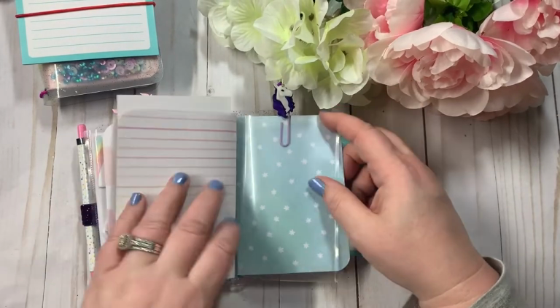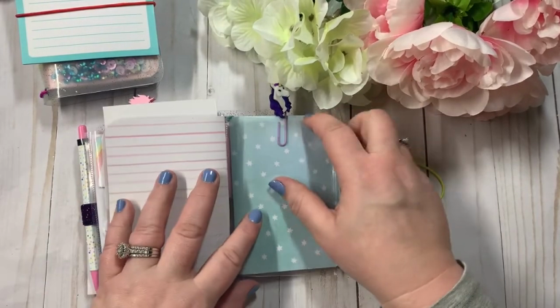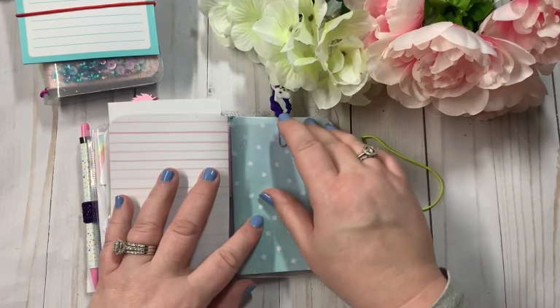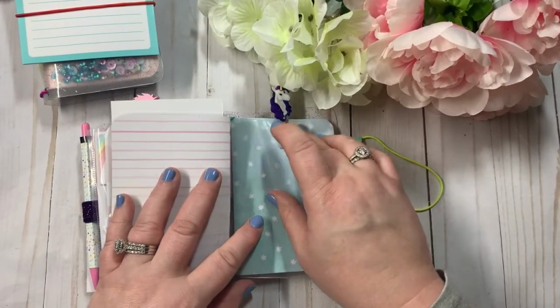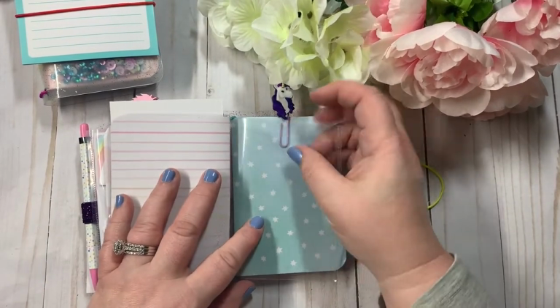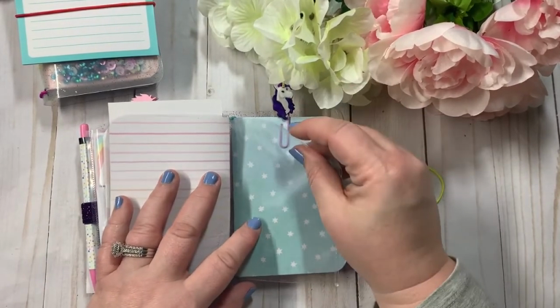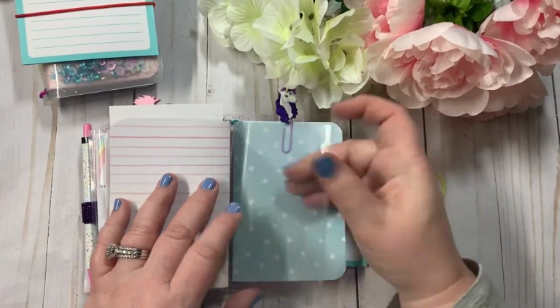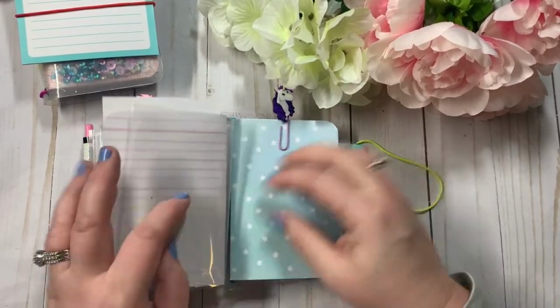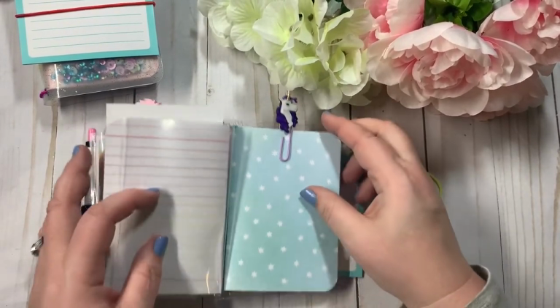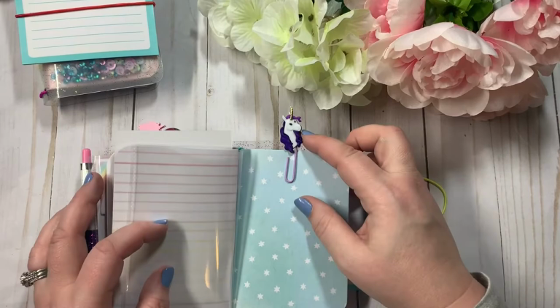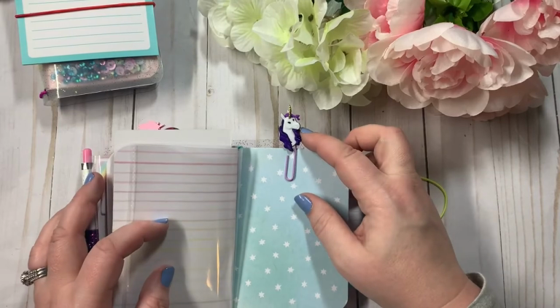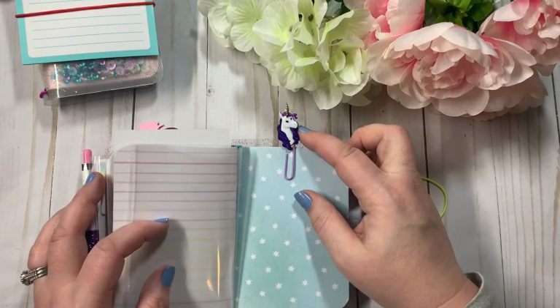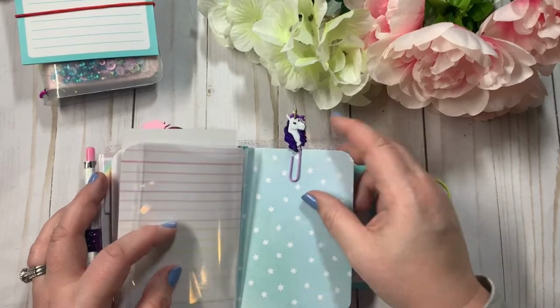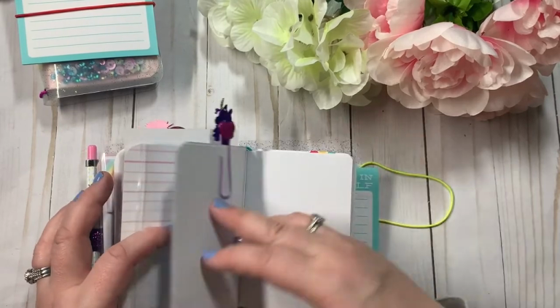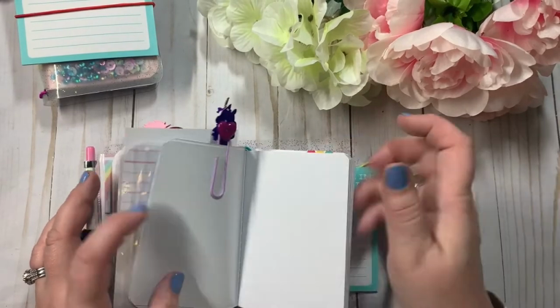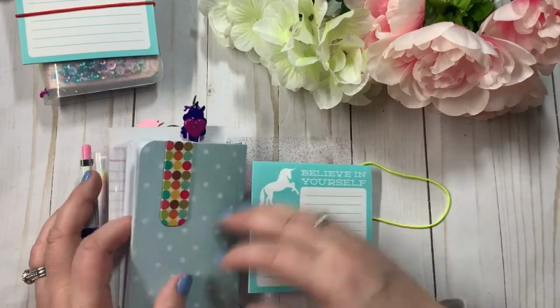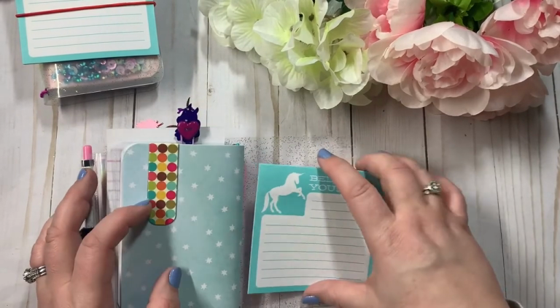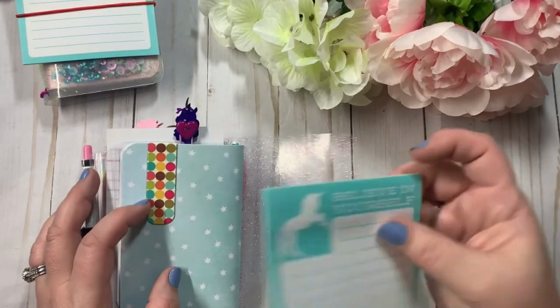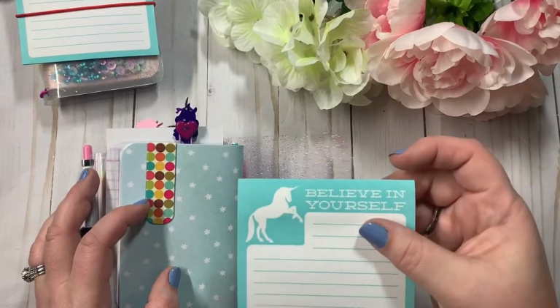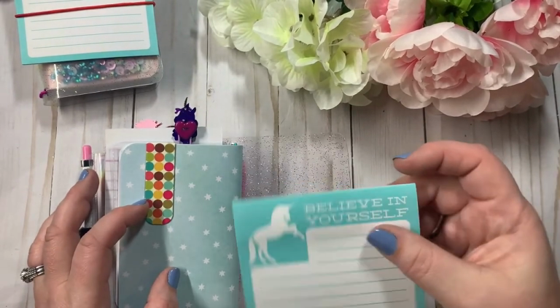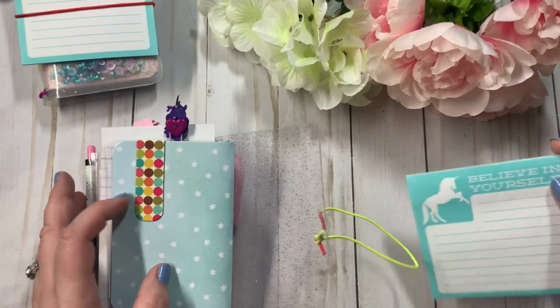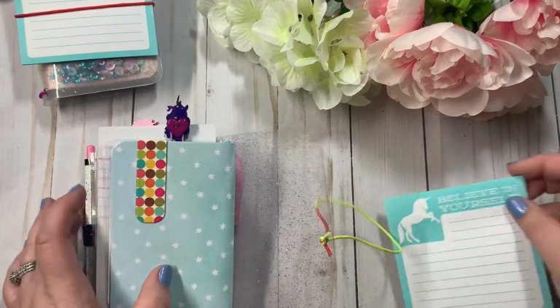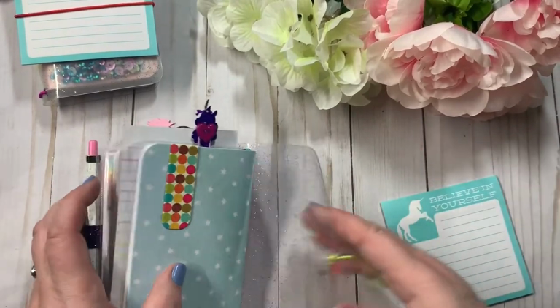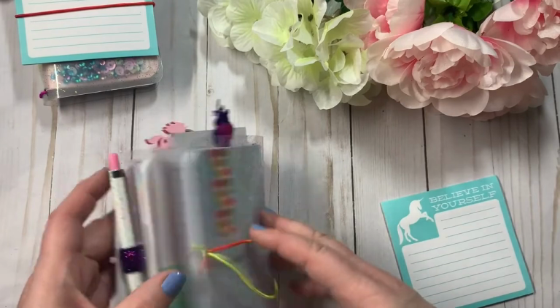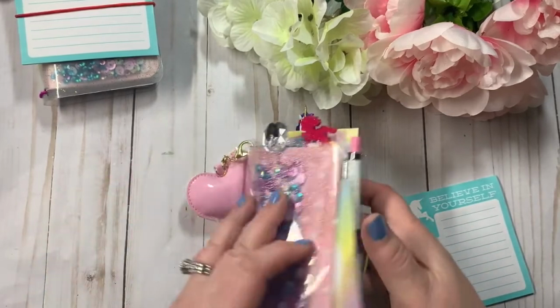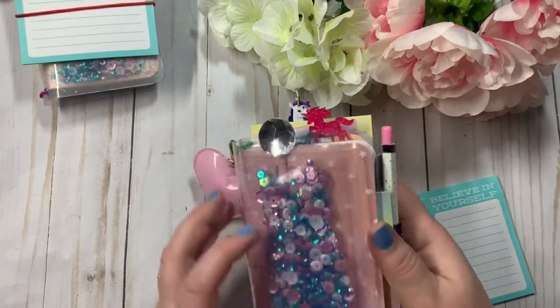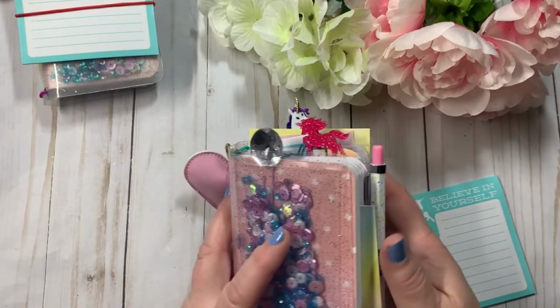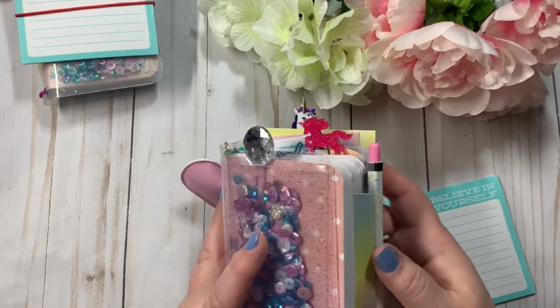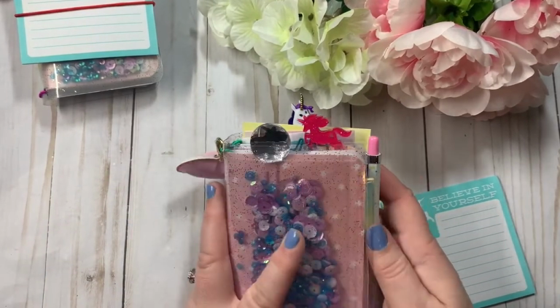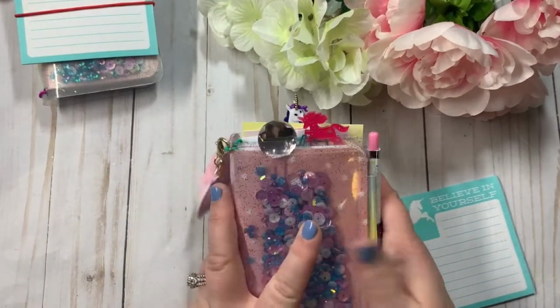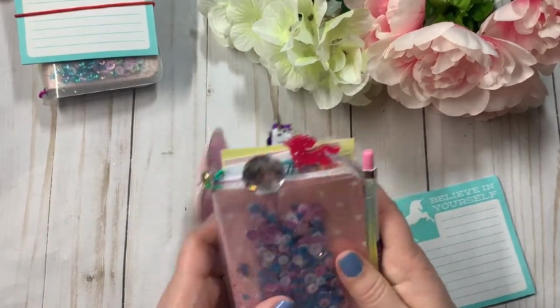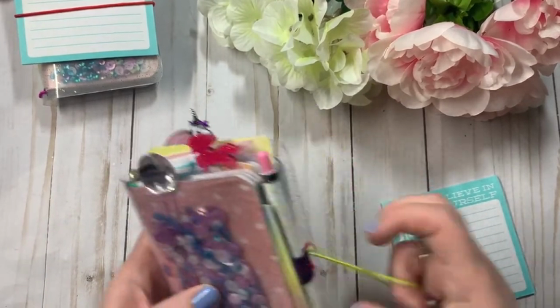And here are some cut-aparts. There is another pocket right here, and then you have a pretty unicorn, and another little notebook. So there are those.